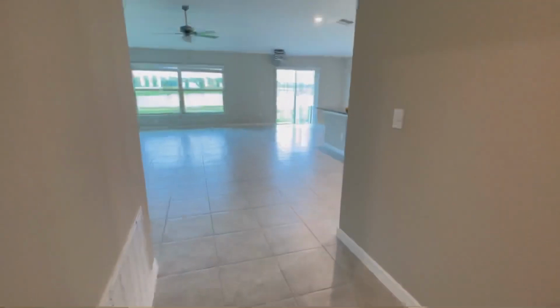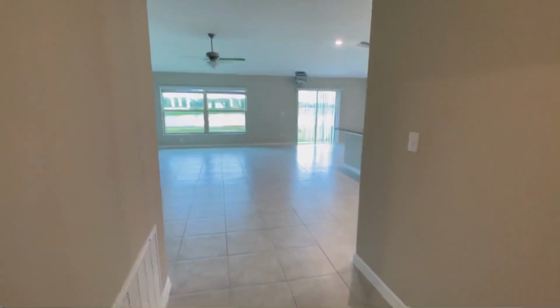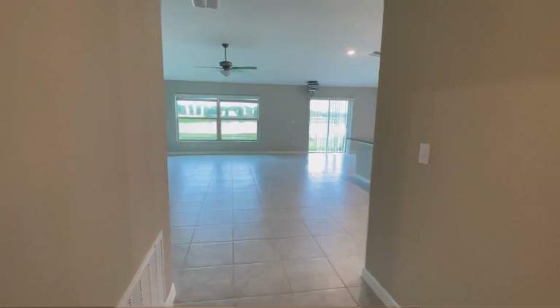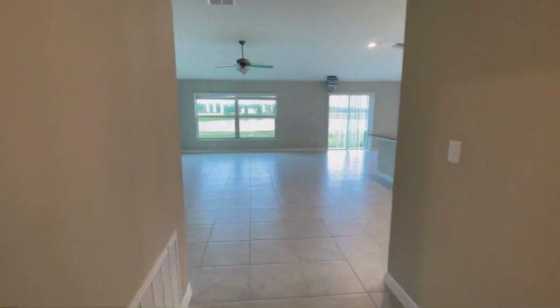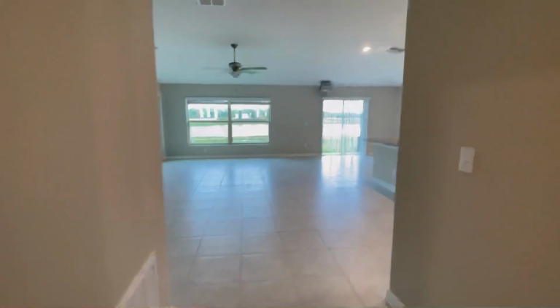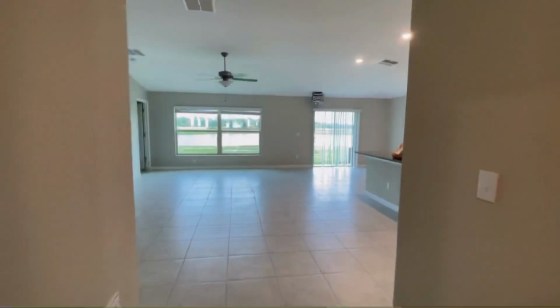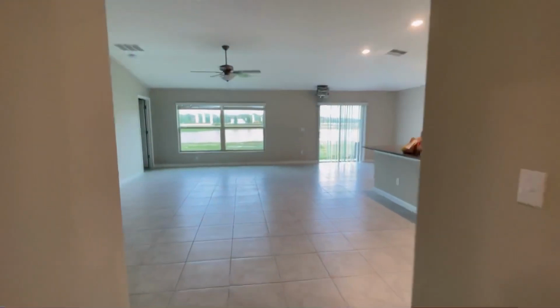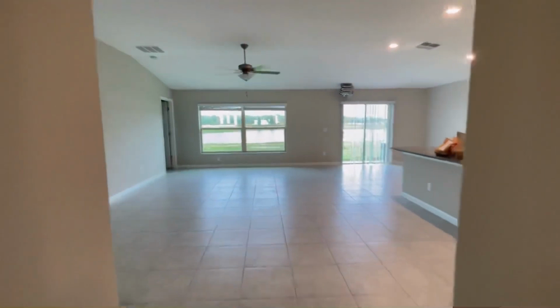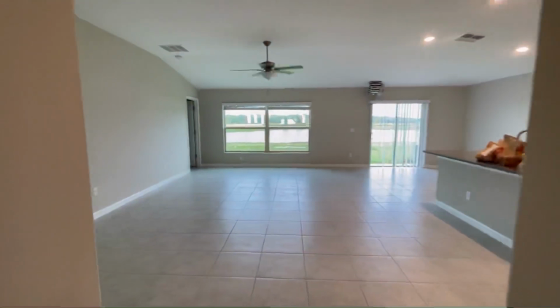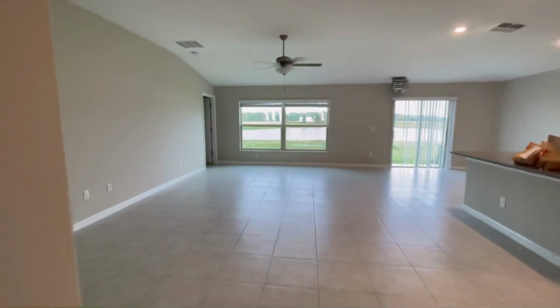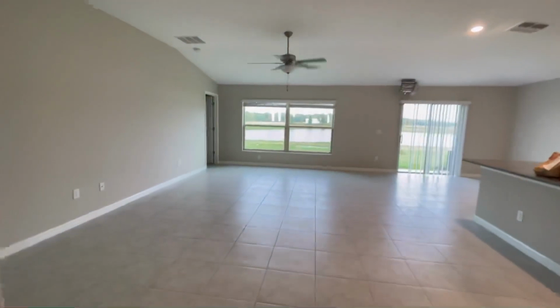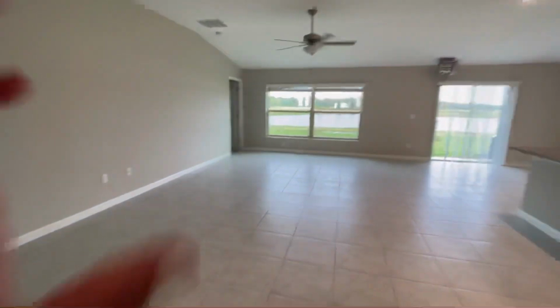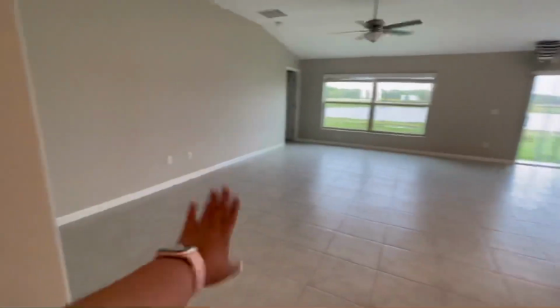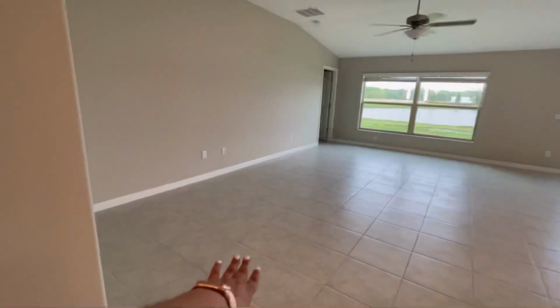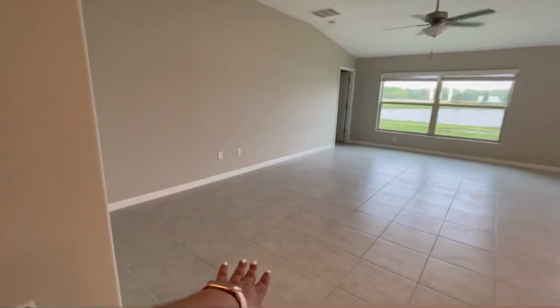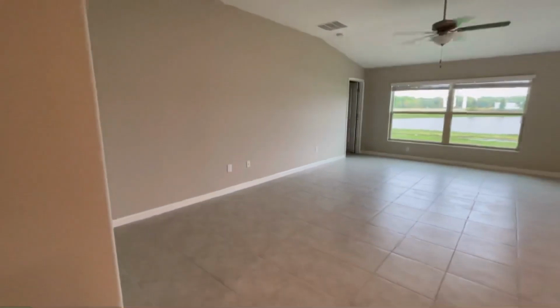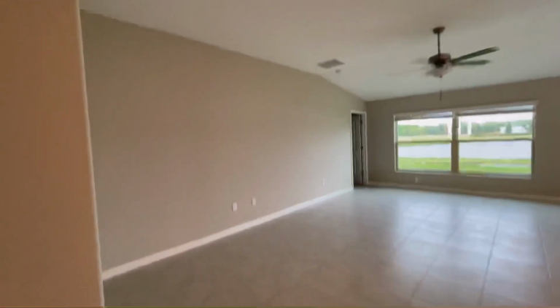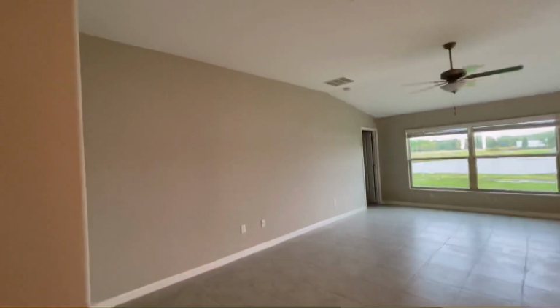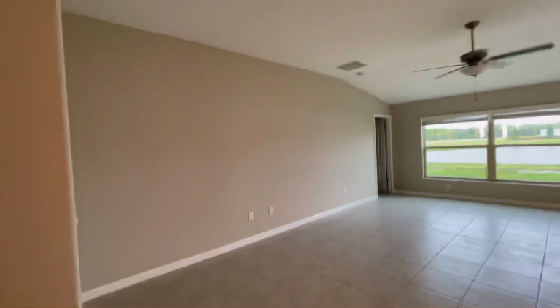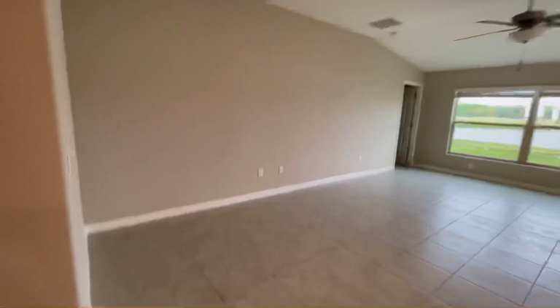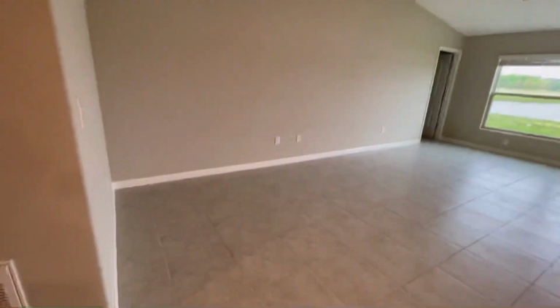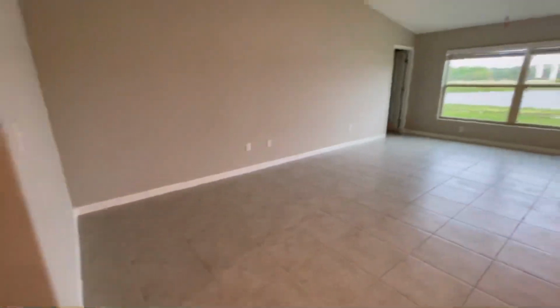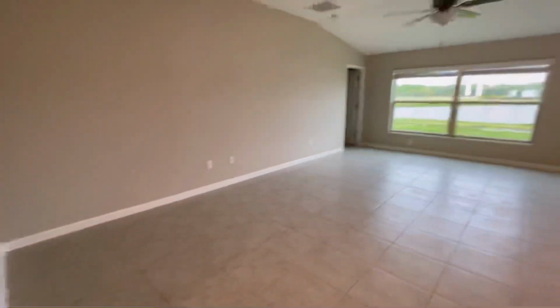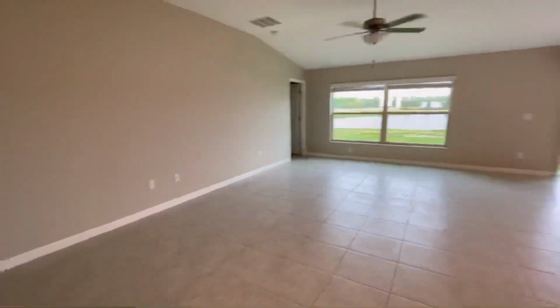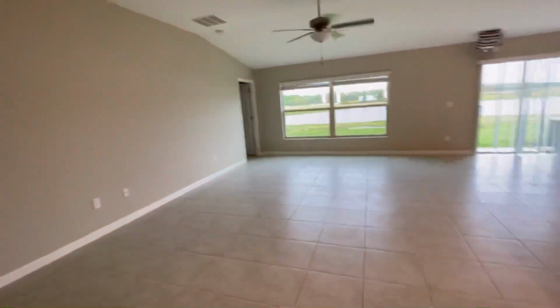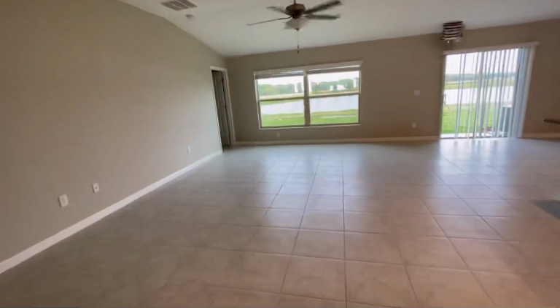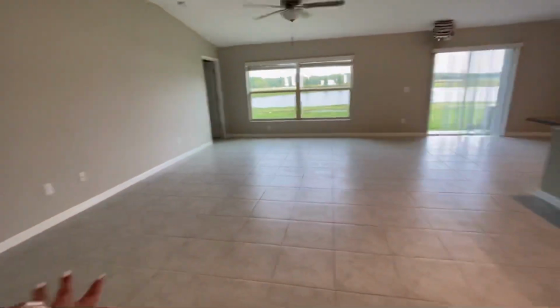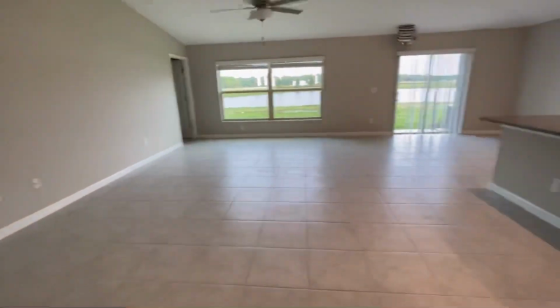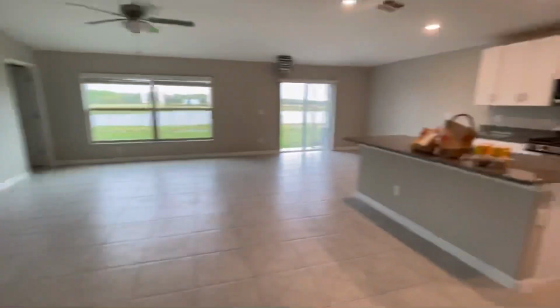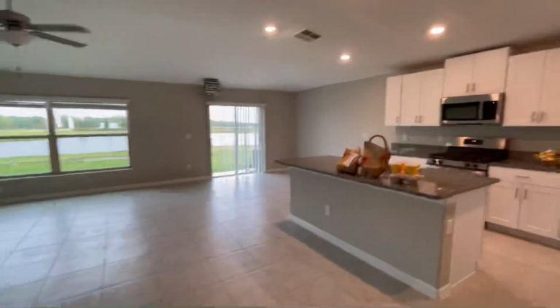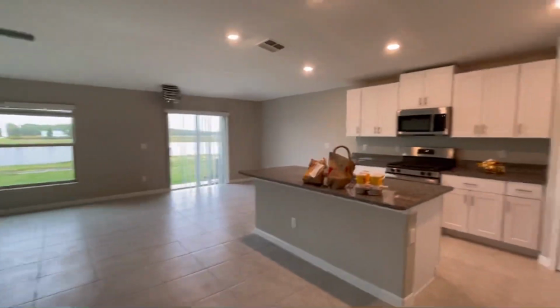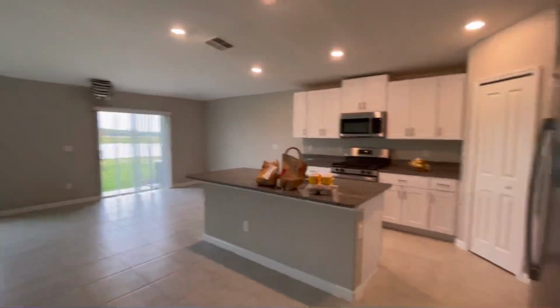And this is the rest of the home. This would be the living room. It's really, really big — I am so excited. This is the kitchen.